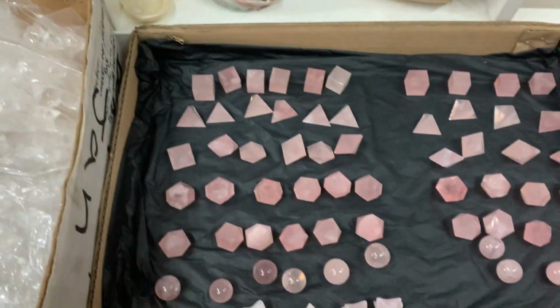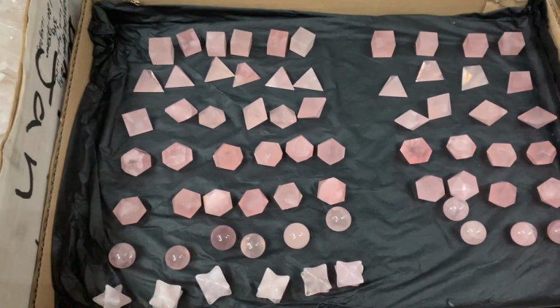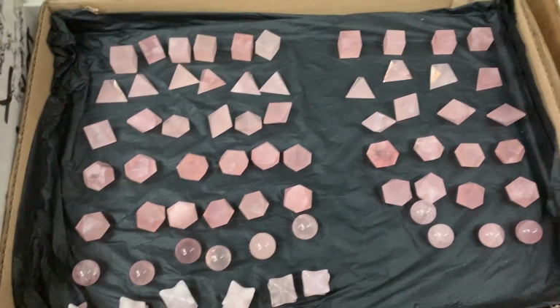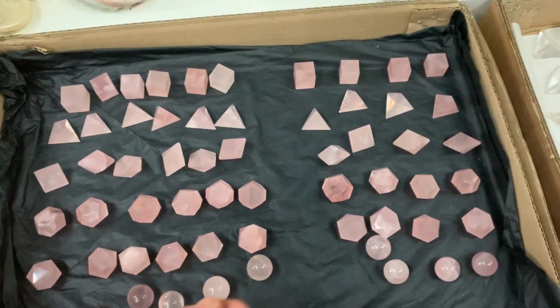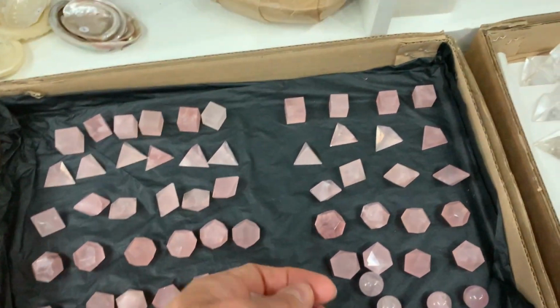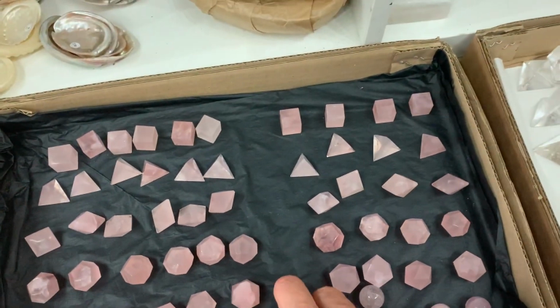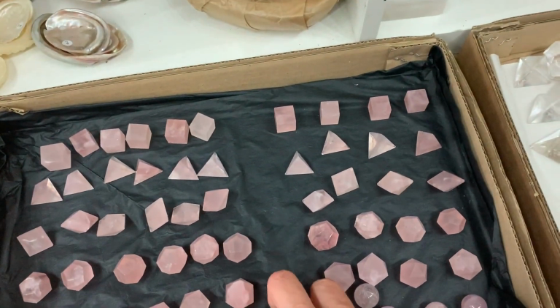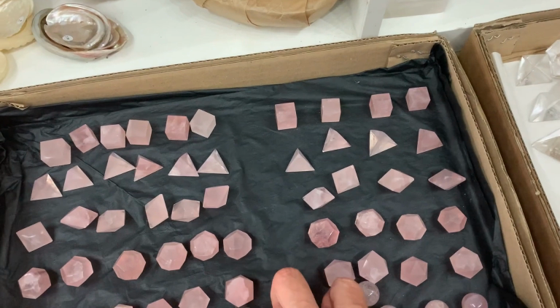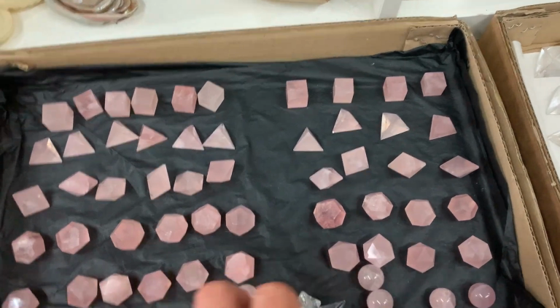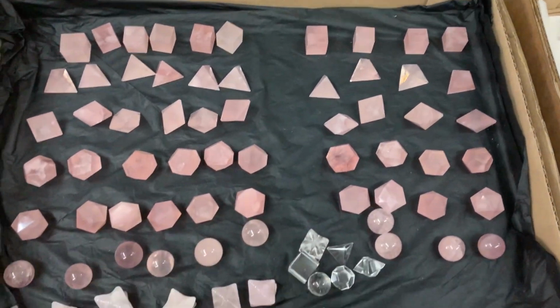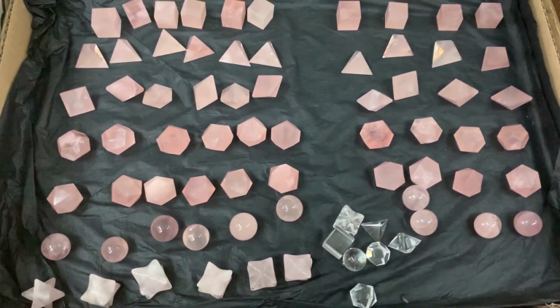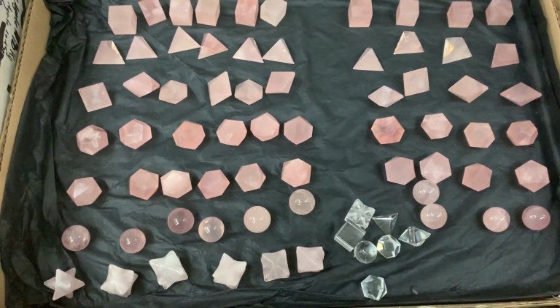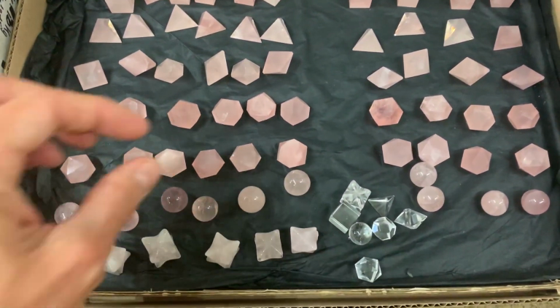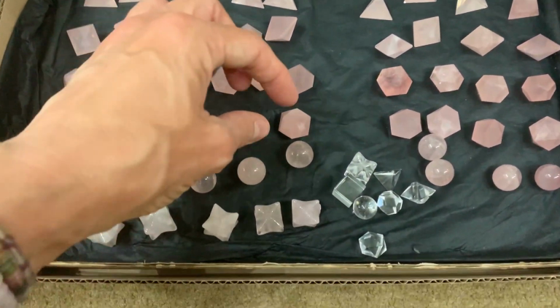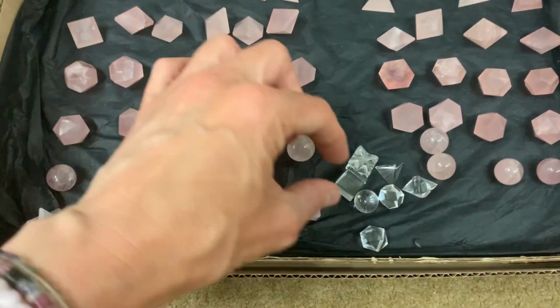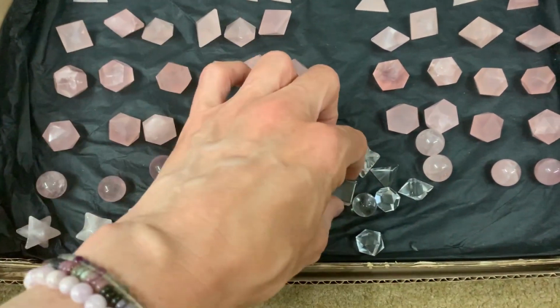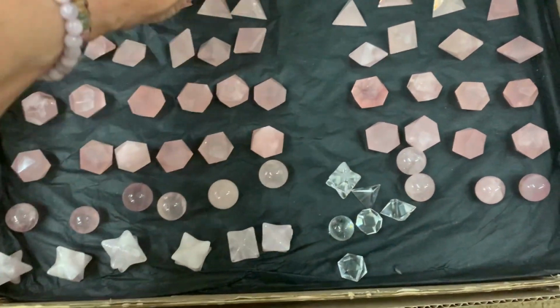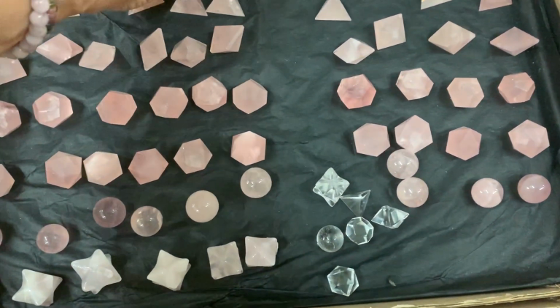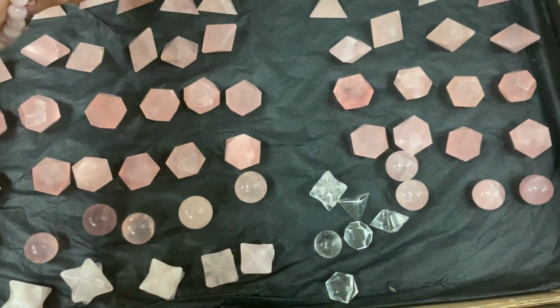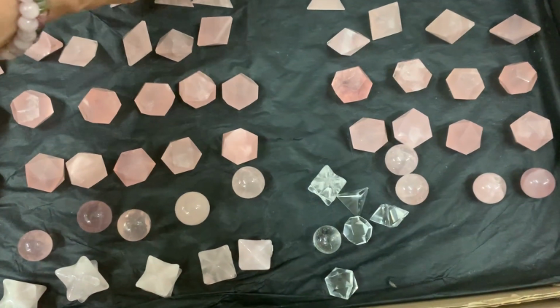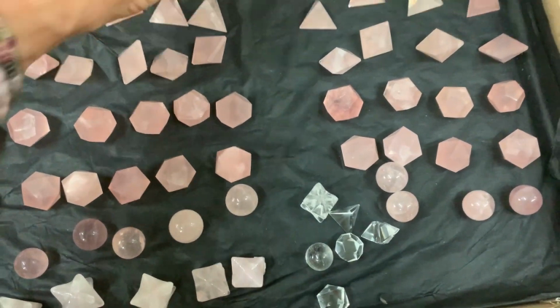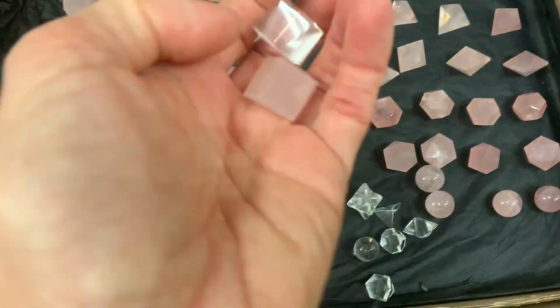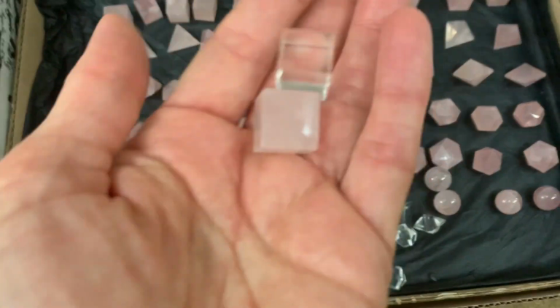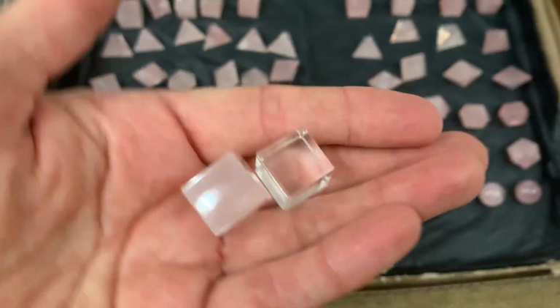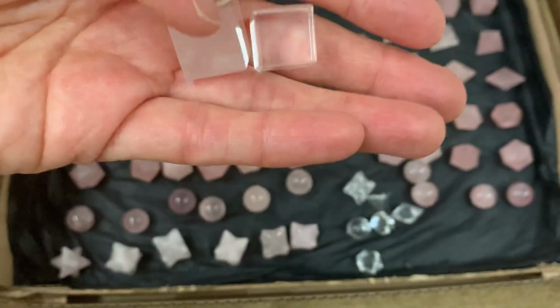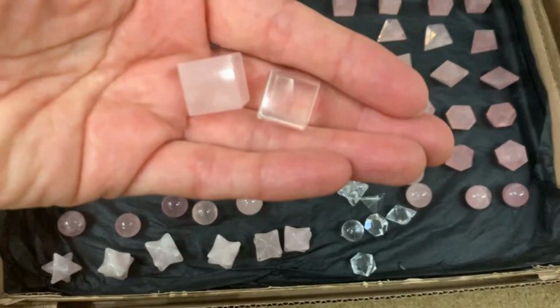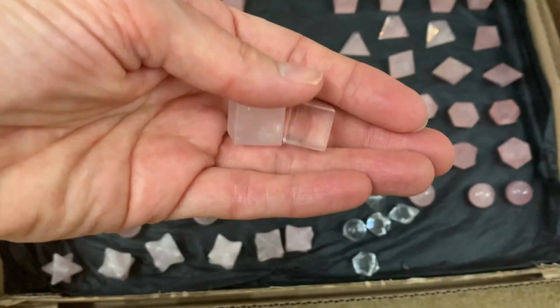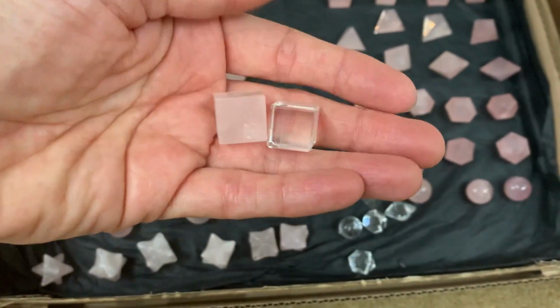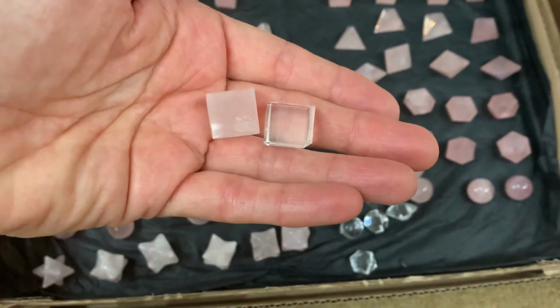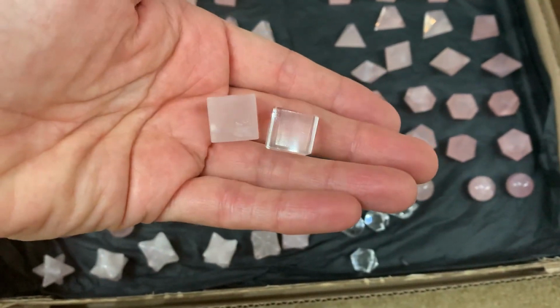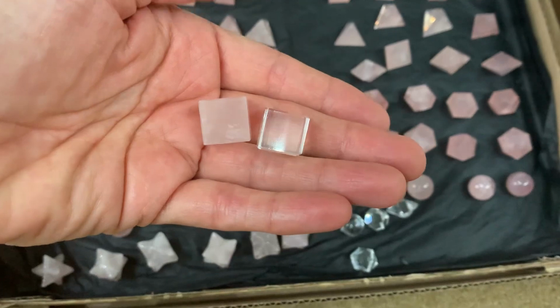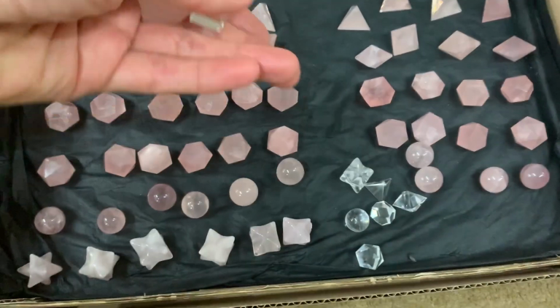Then I've got the rose quartz. I'm just going to put the clear quartz down so that you can see the difference in size. If I pick up the cubes you can see there's a difference in size.